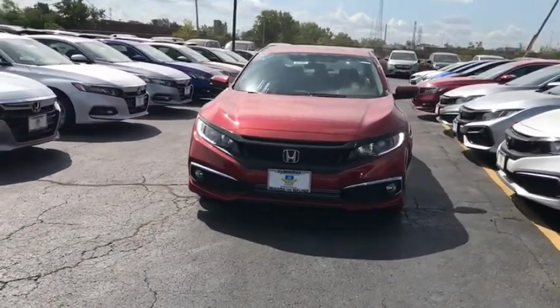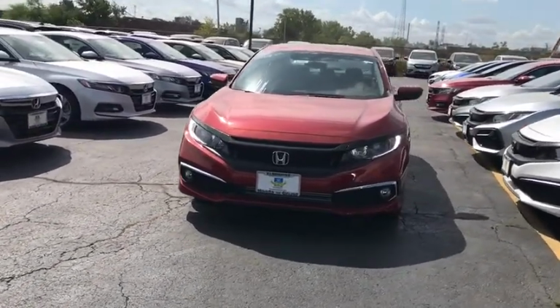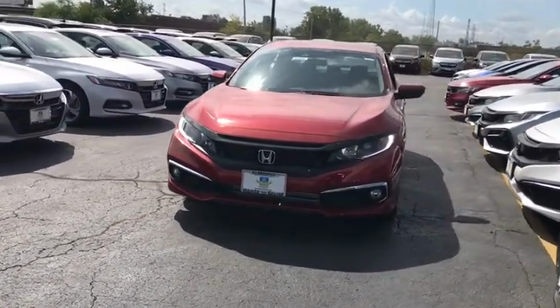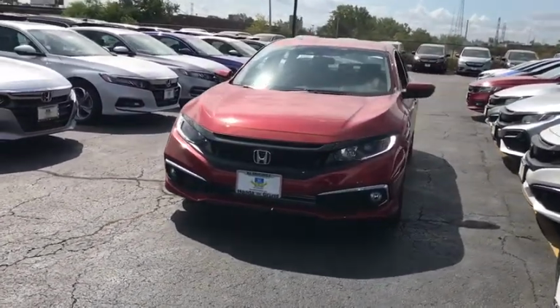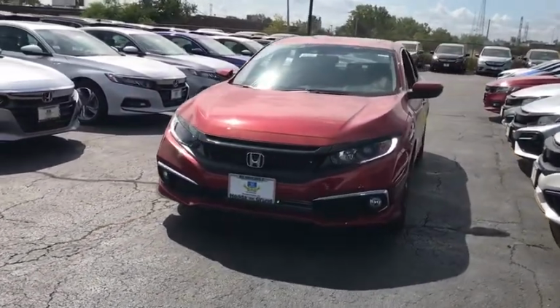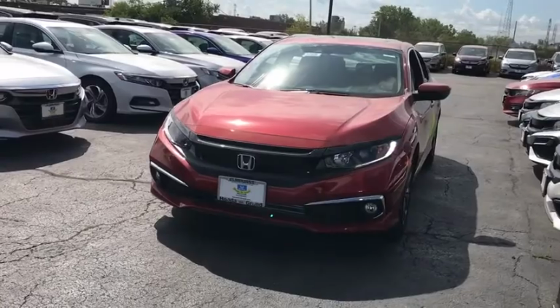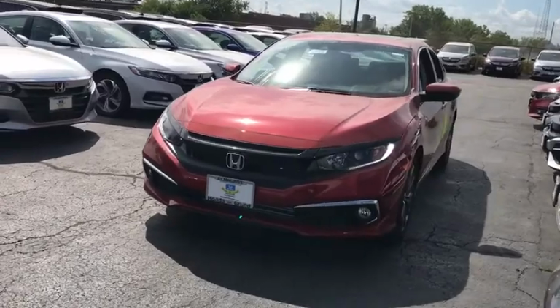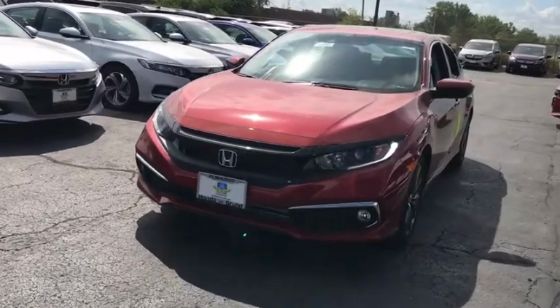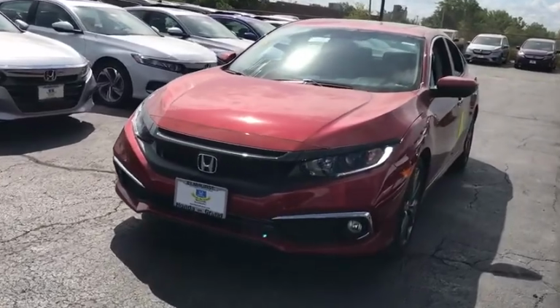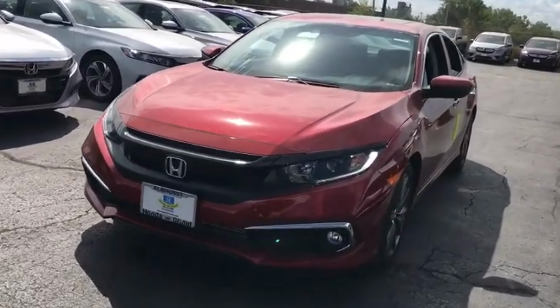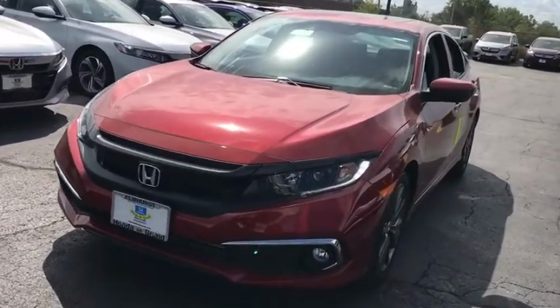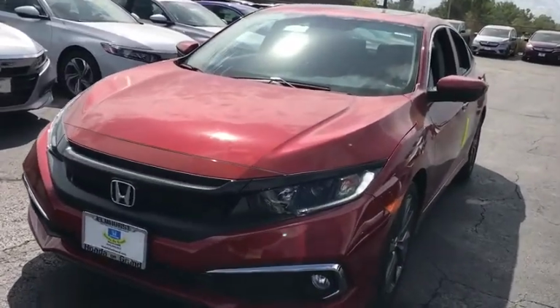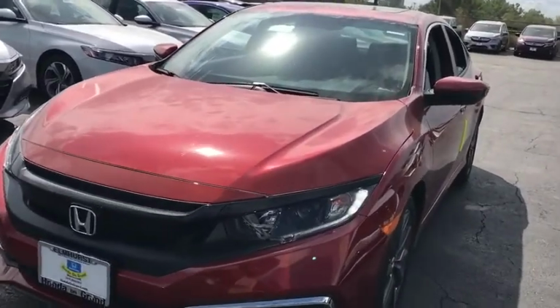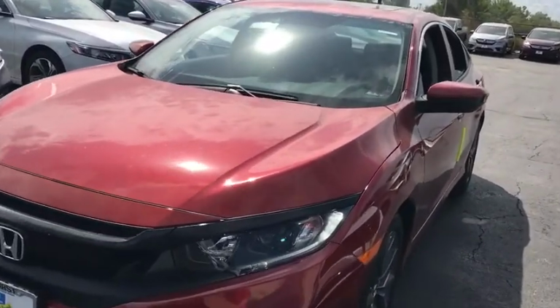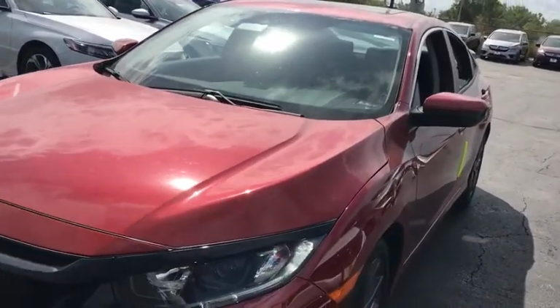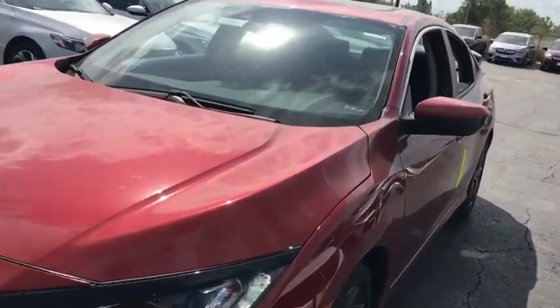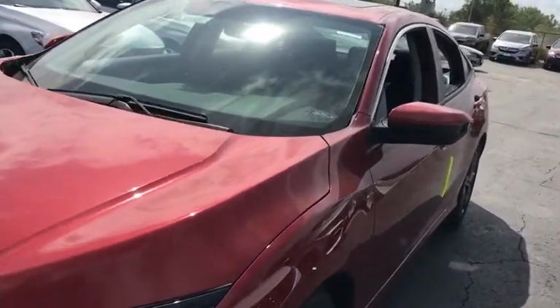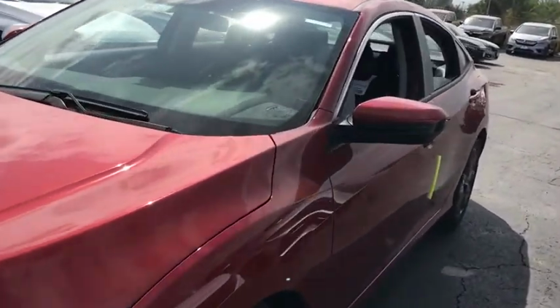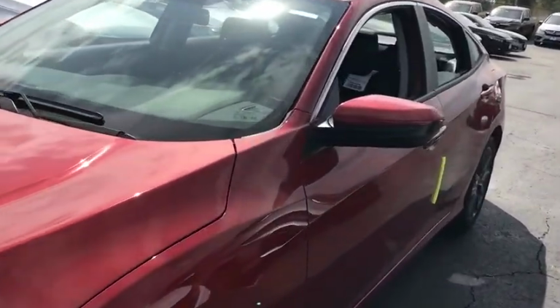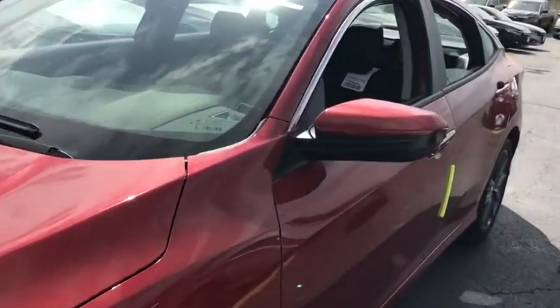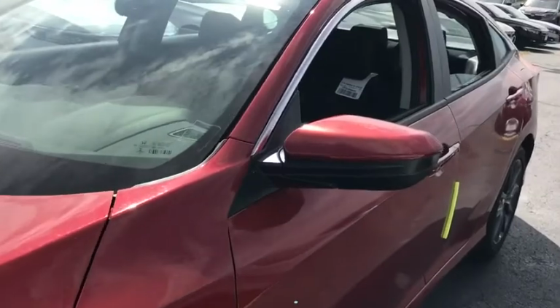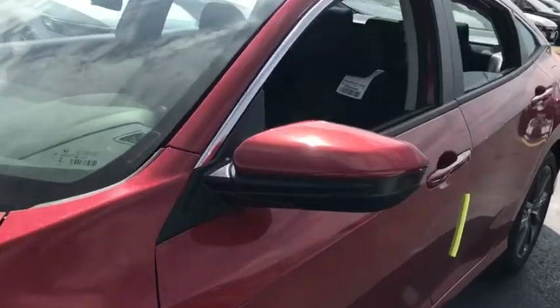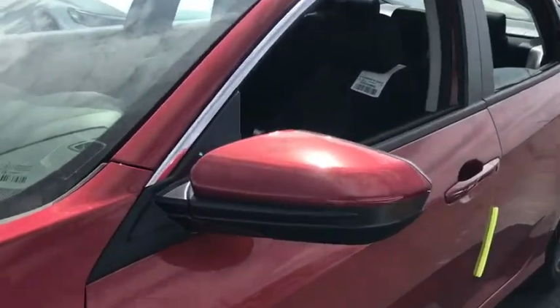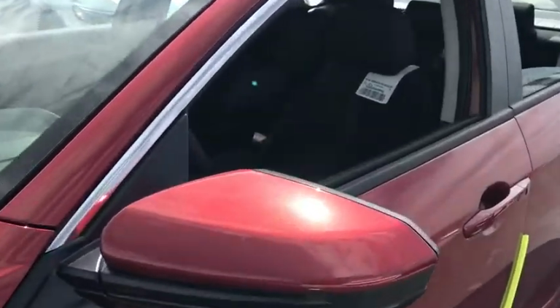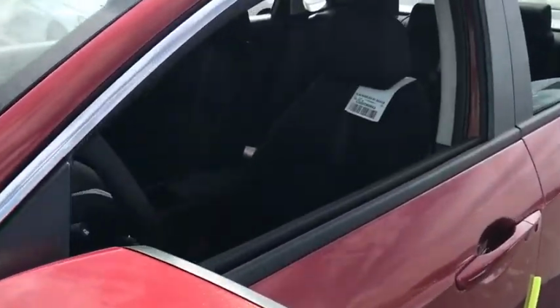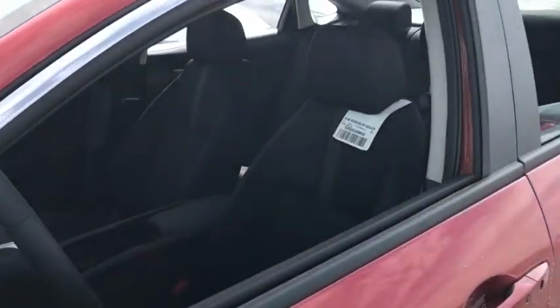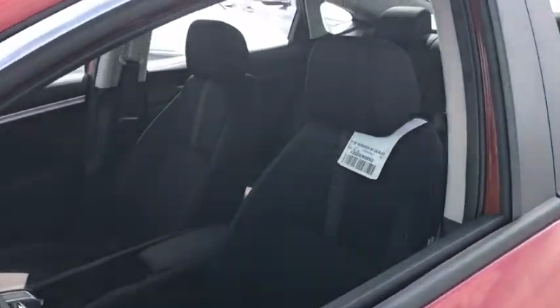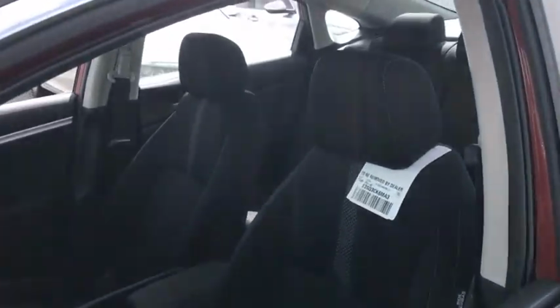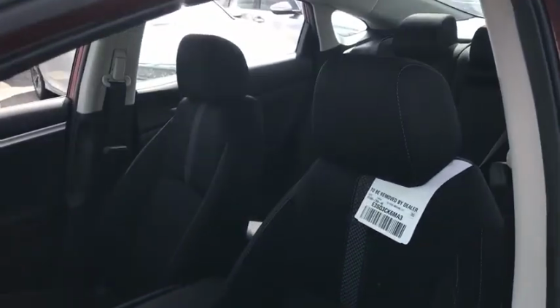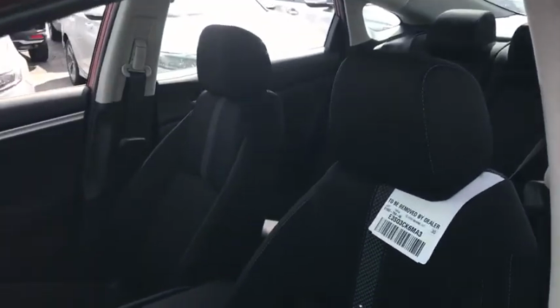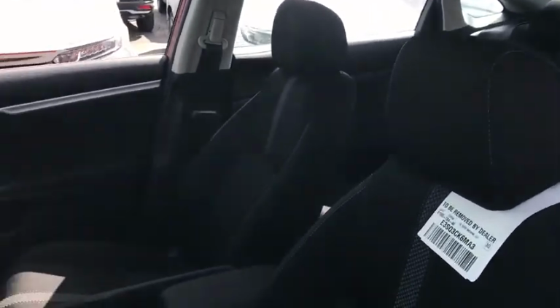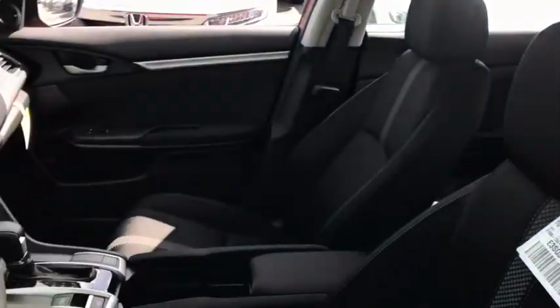Here are some of this vehicle's great options: backup camera, anti-lock braking system, steering wheel audio controls, keyless entry, lane departure warning, traction control, stability control.